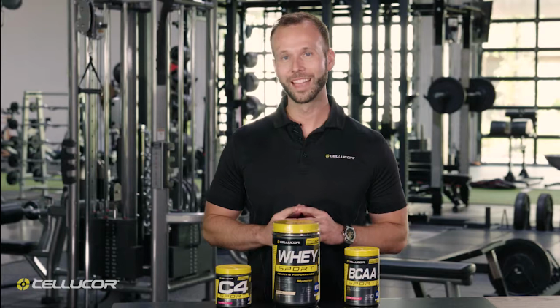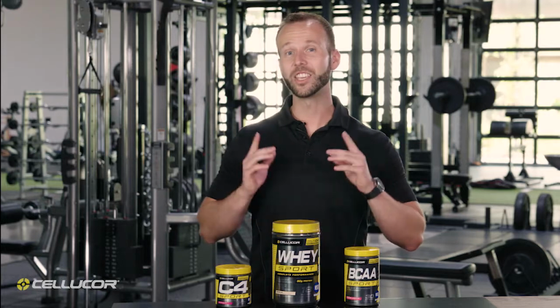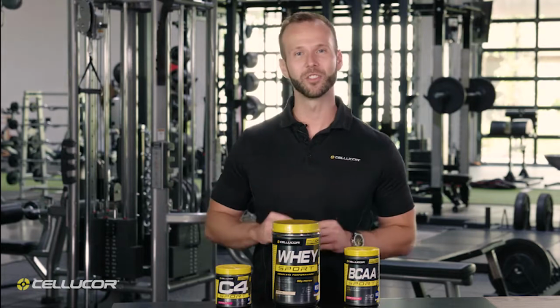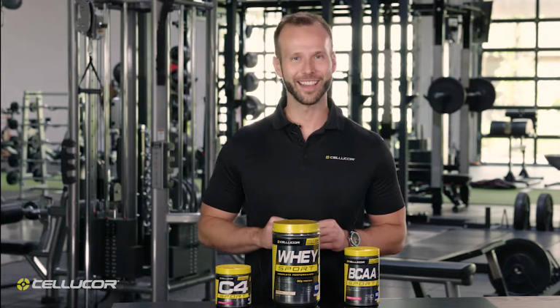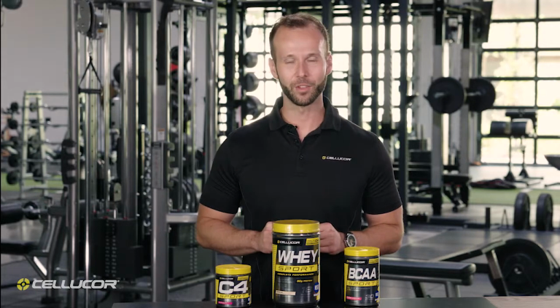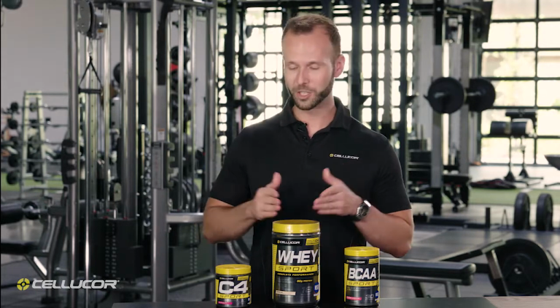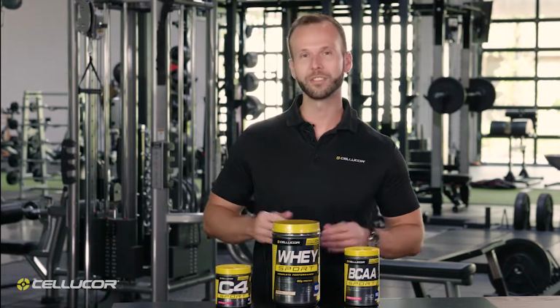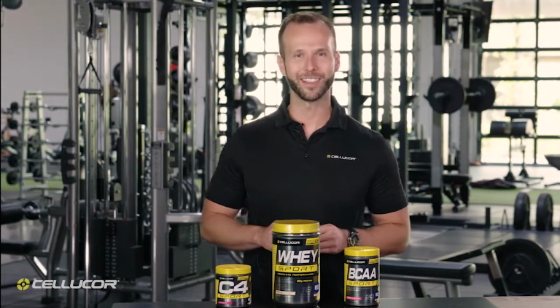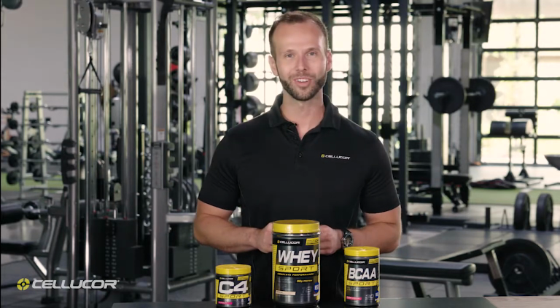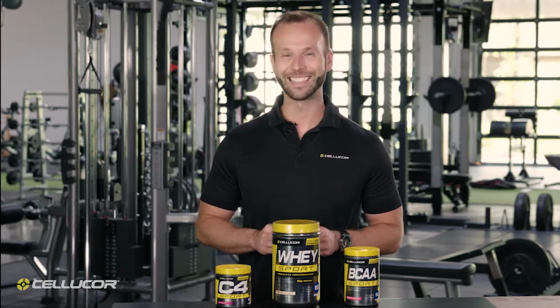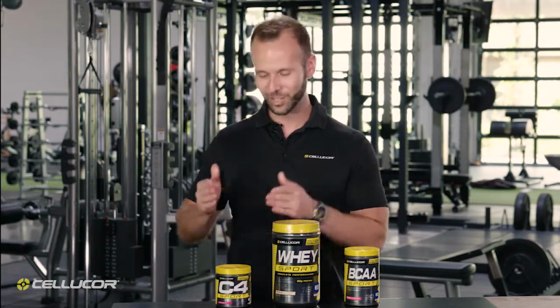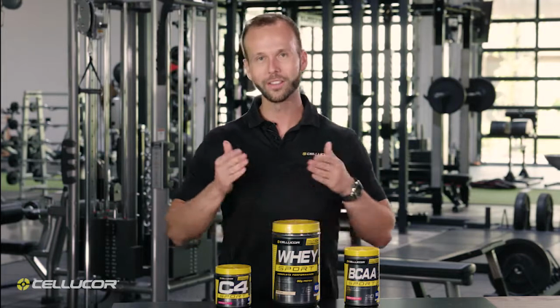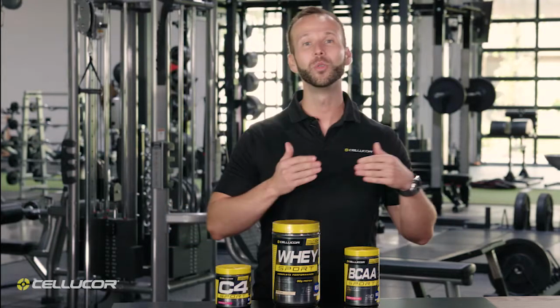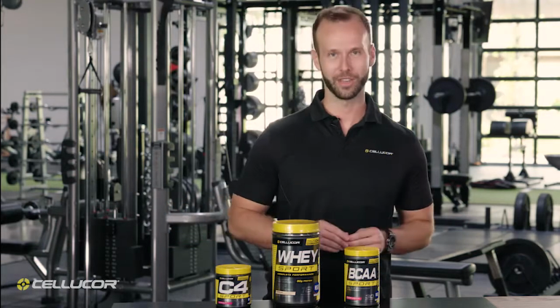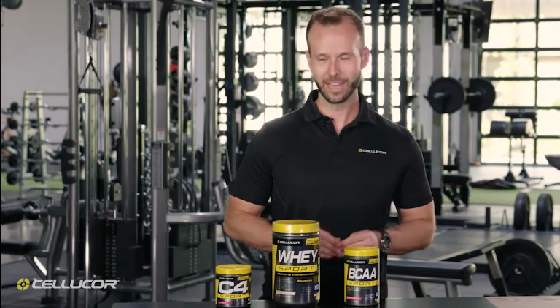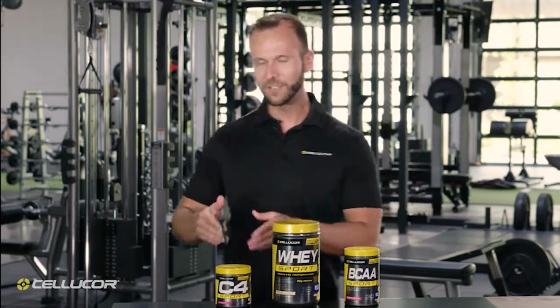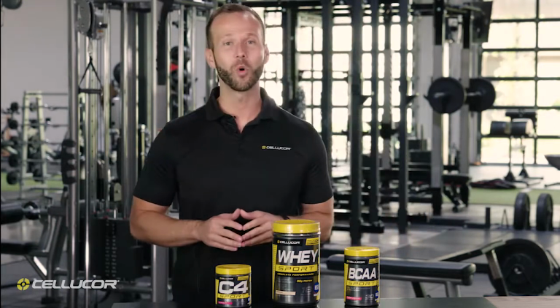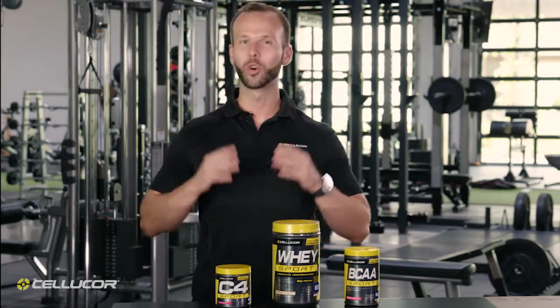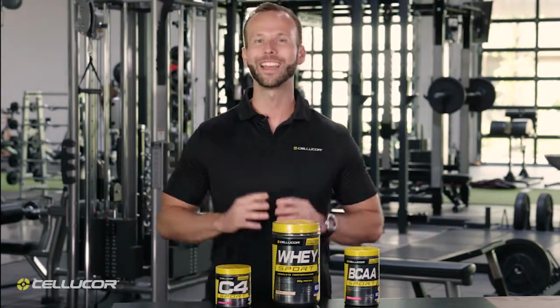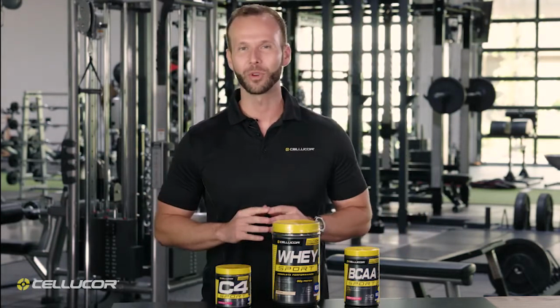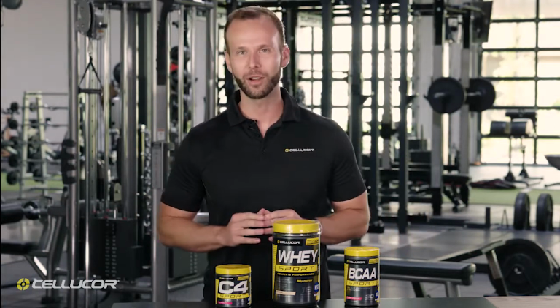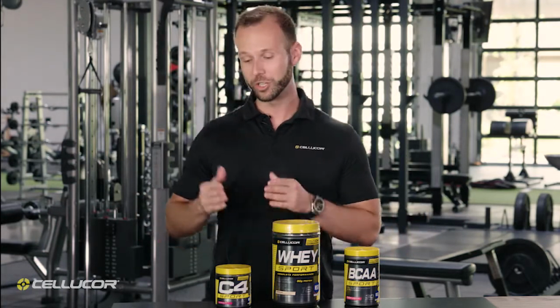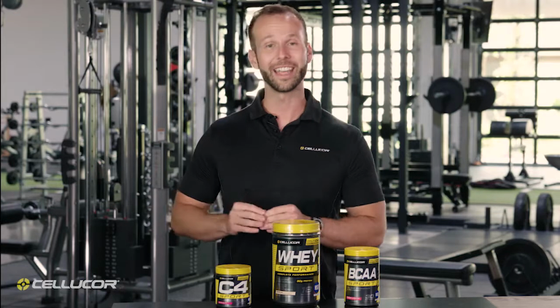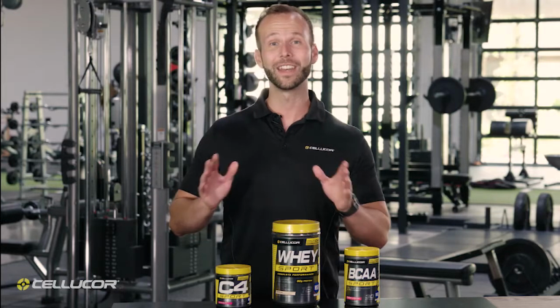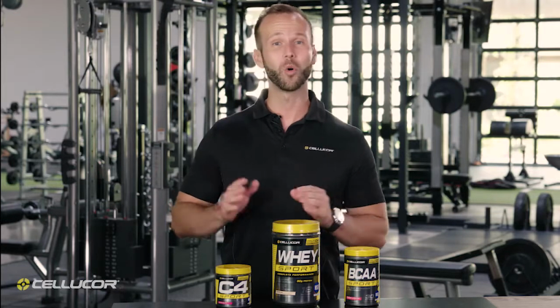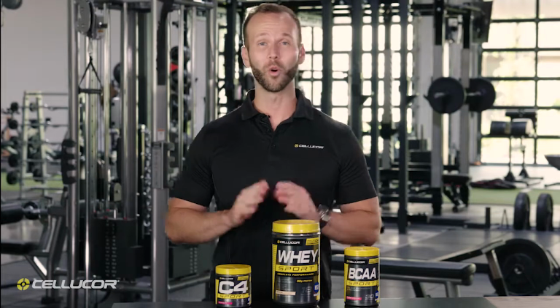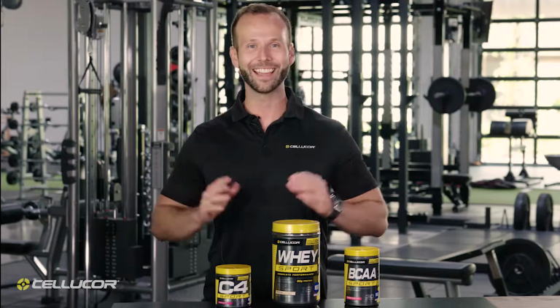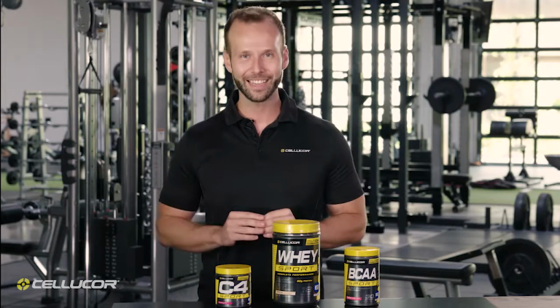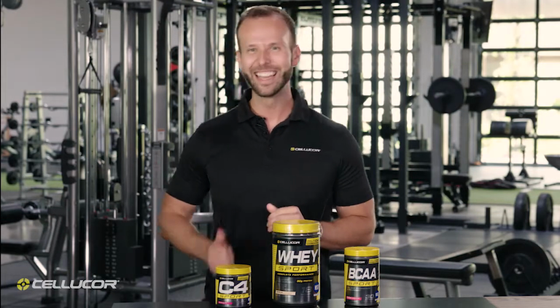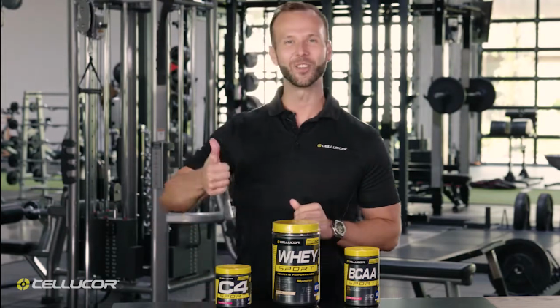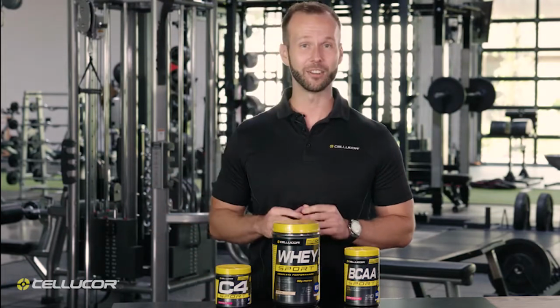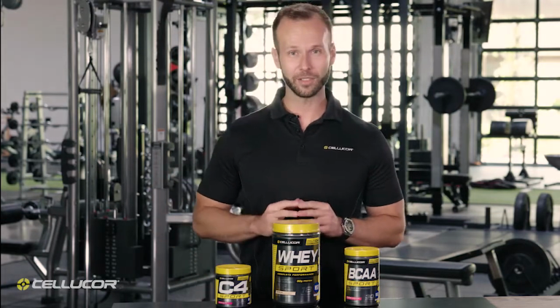Taking your results to the next level with the Sport Series by Cellucor is as easy as one, two, three. C4 Sport is an incredible tasting pre-workout which you can take on your way to the gym or before any athletic activity to increase energy levels.